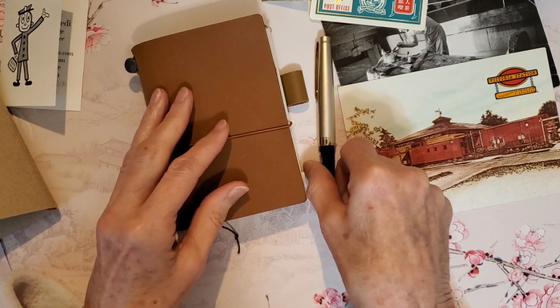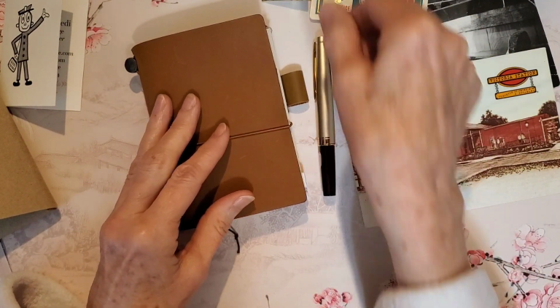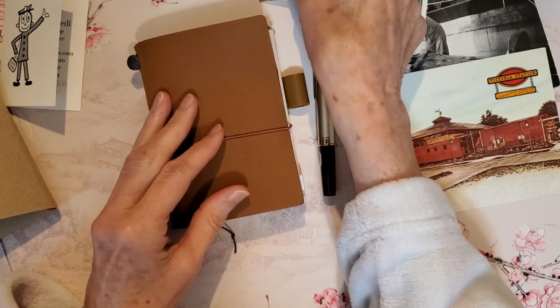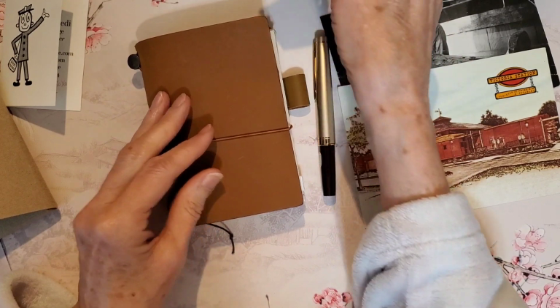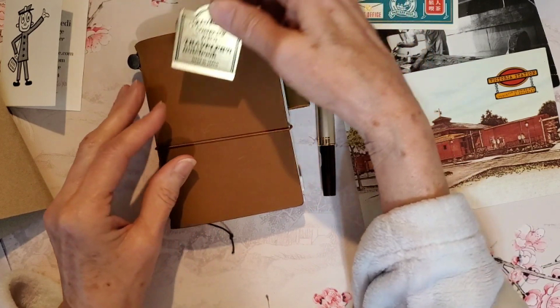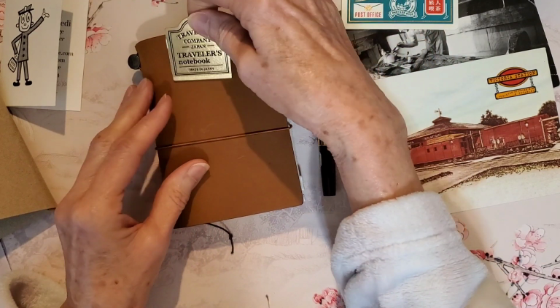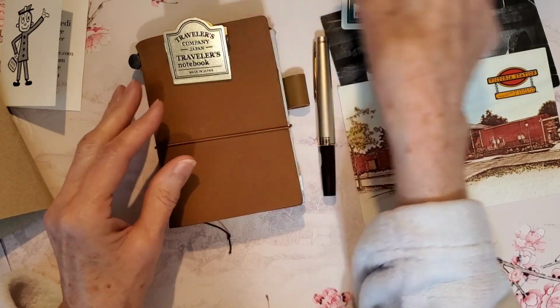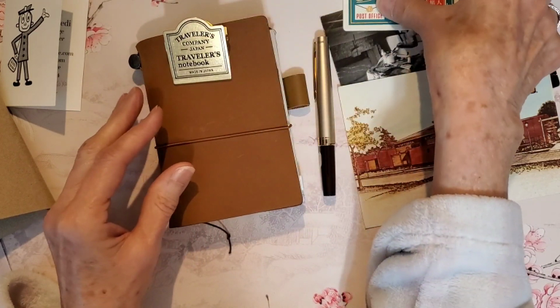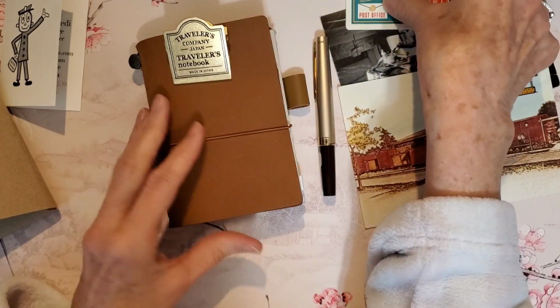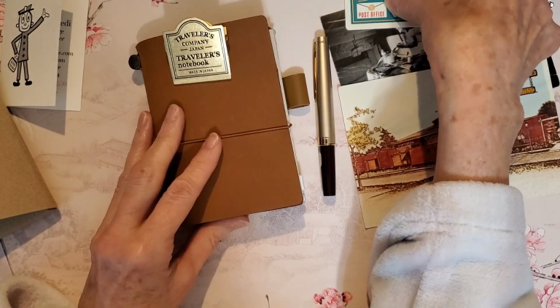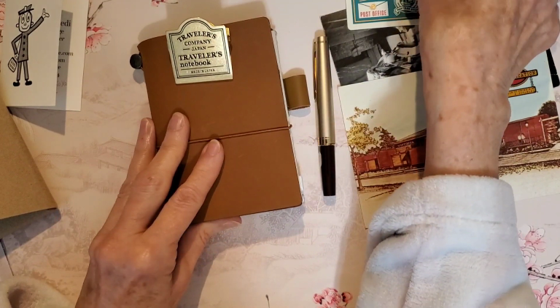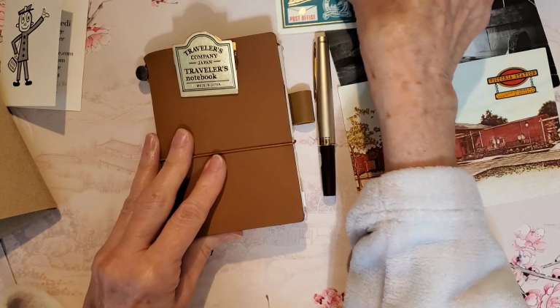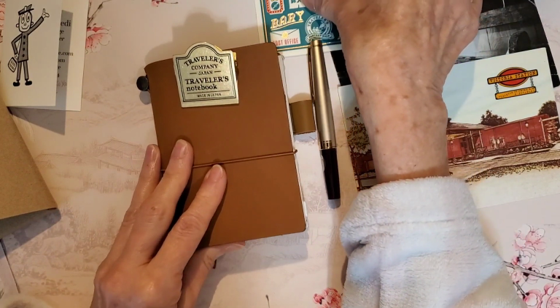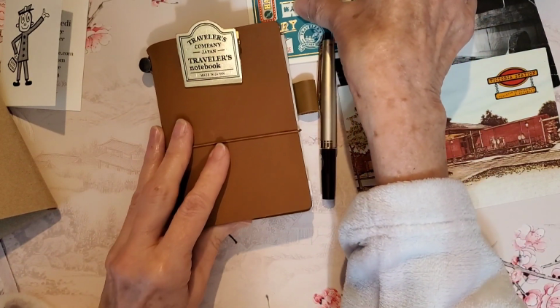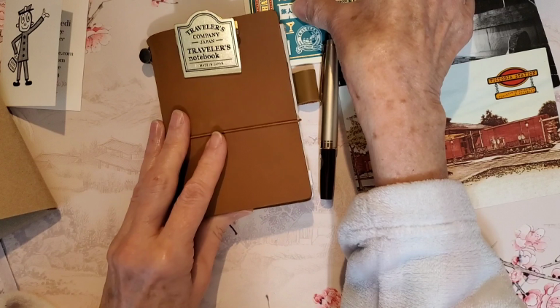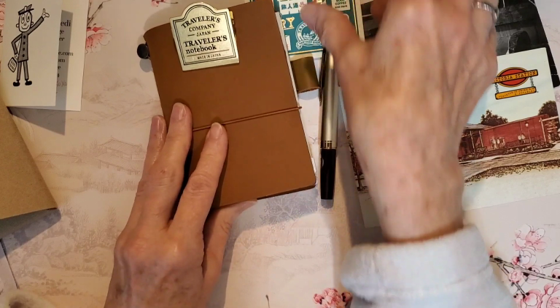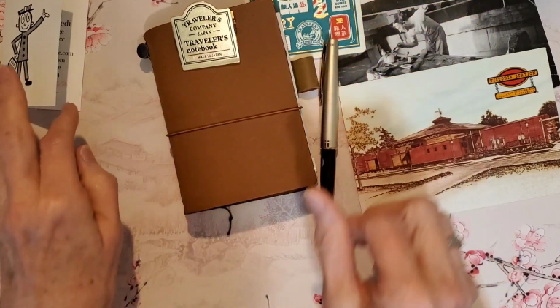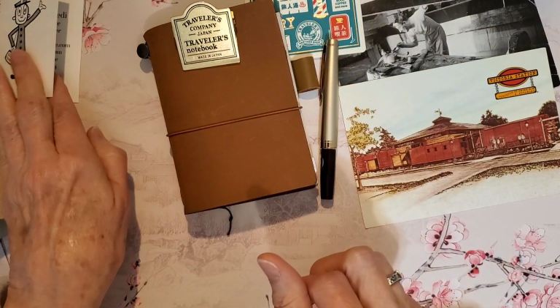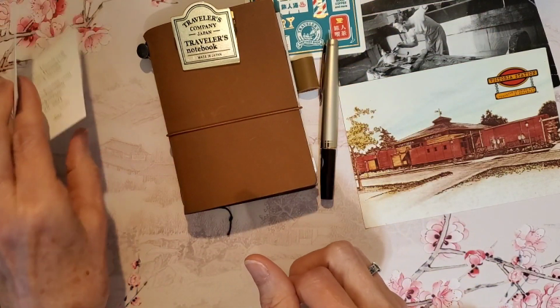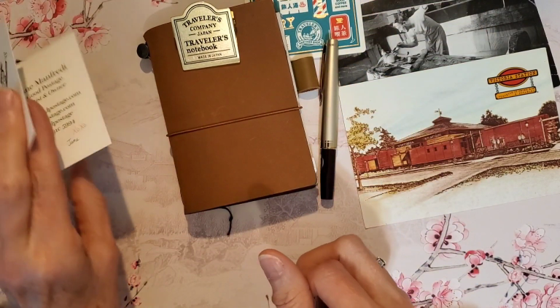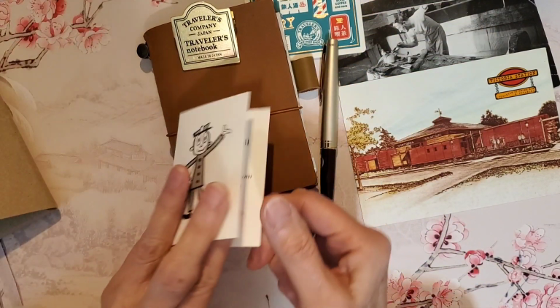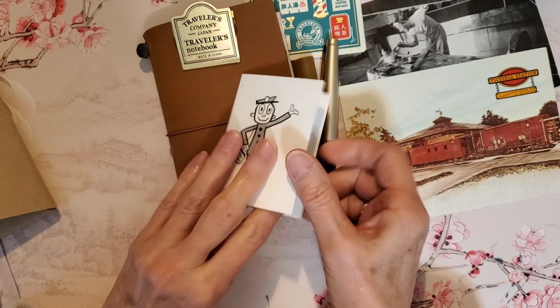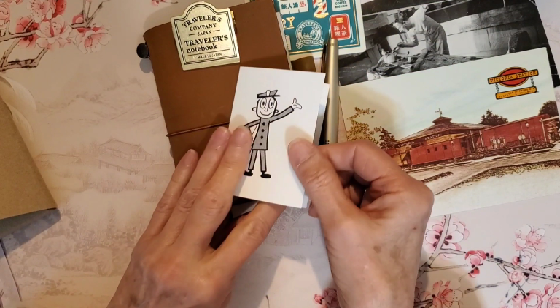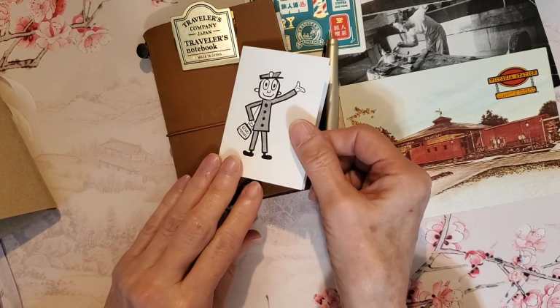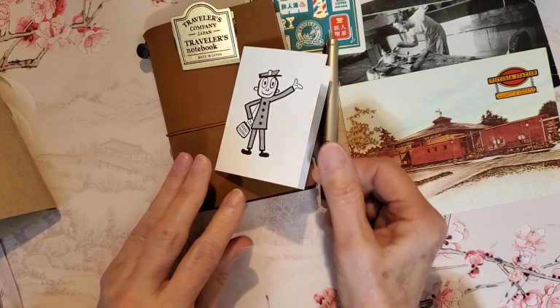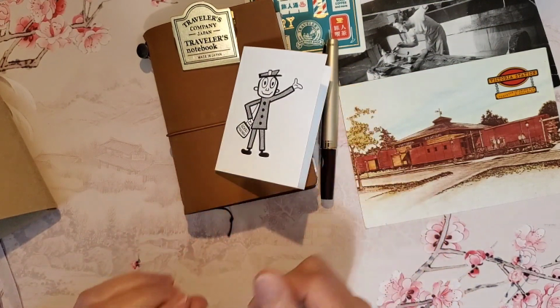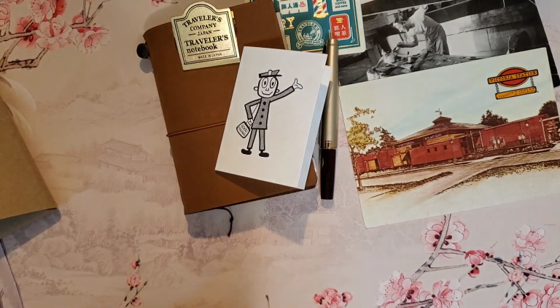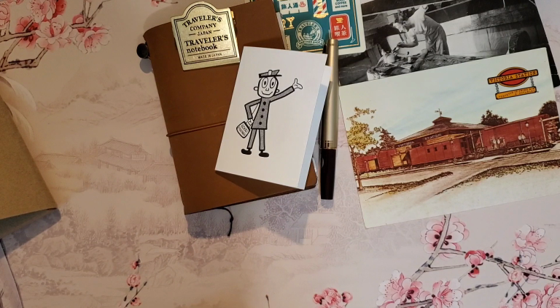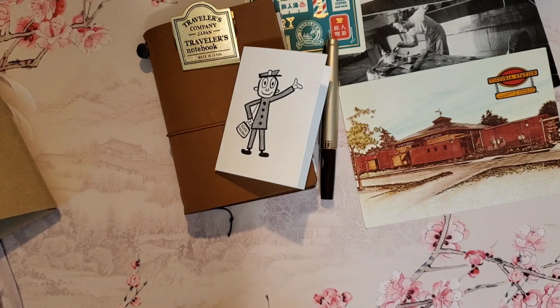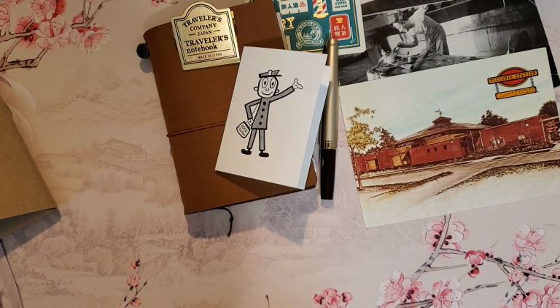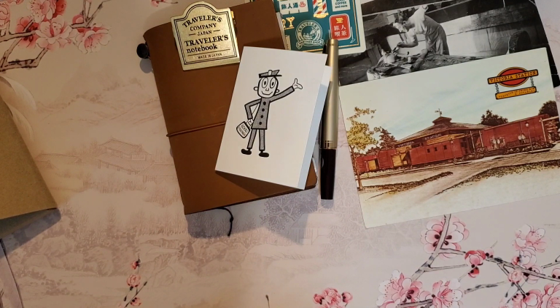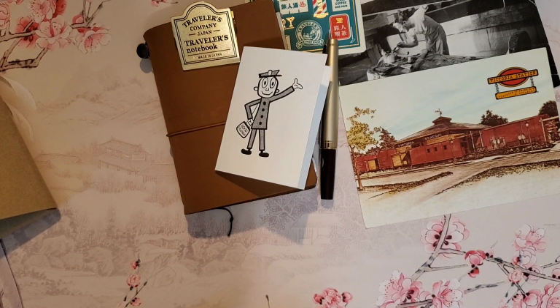What do you think of my purchases? The Traveler's Notebooks are wildly popular right now — do you have a Traveler's? Leave me a comment. Thank you for watching.